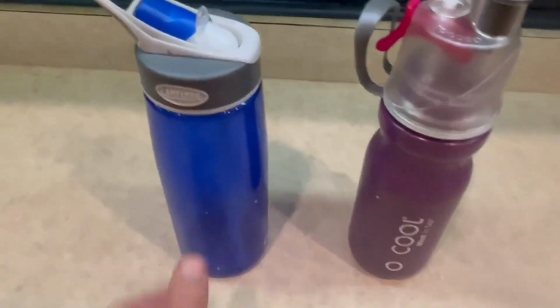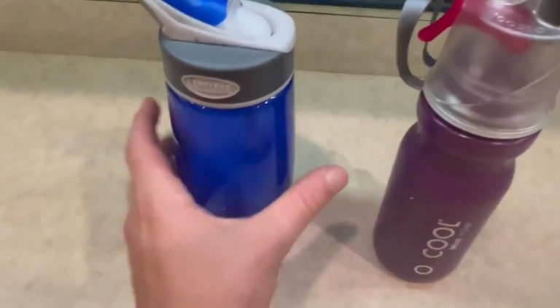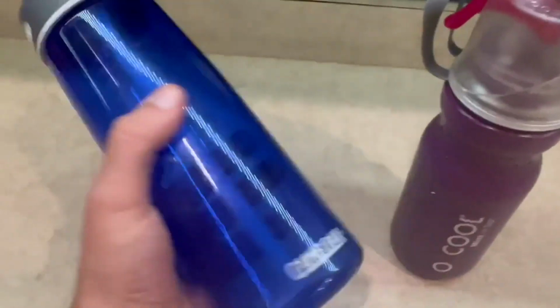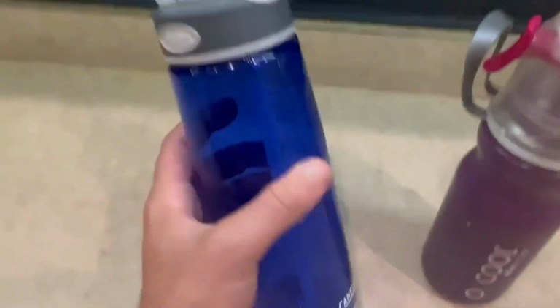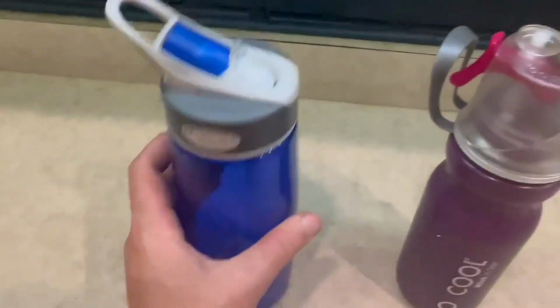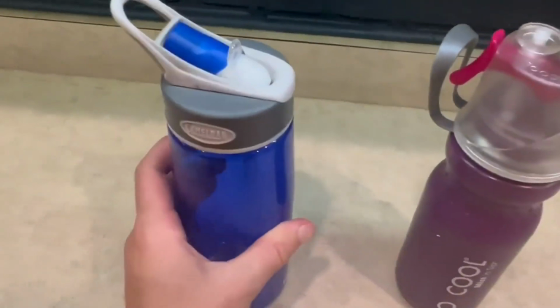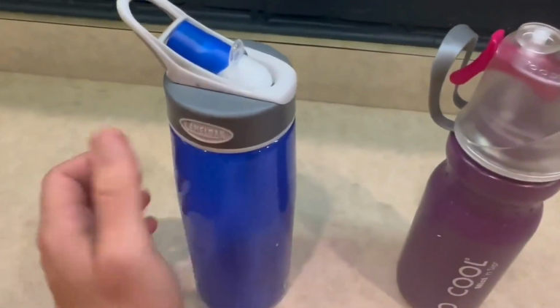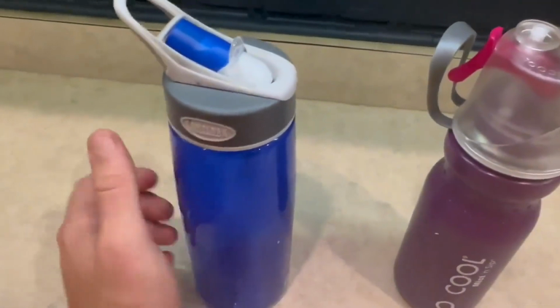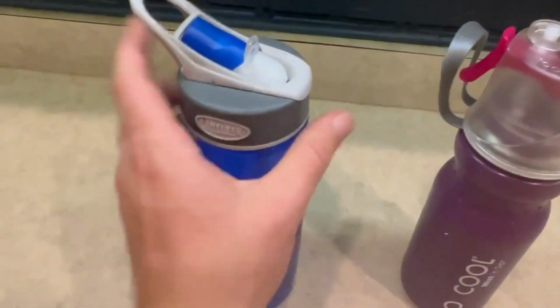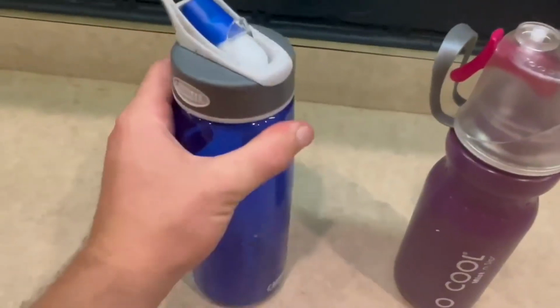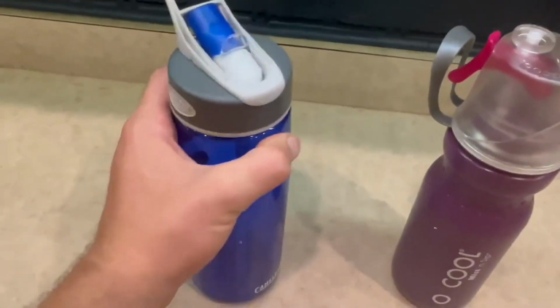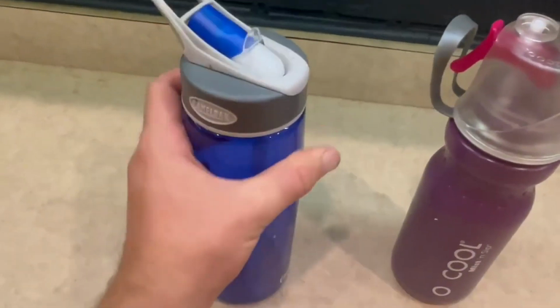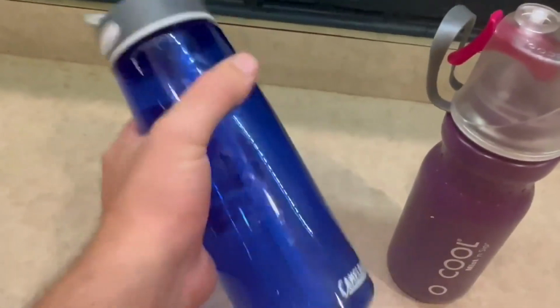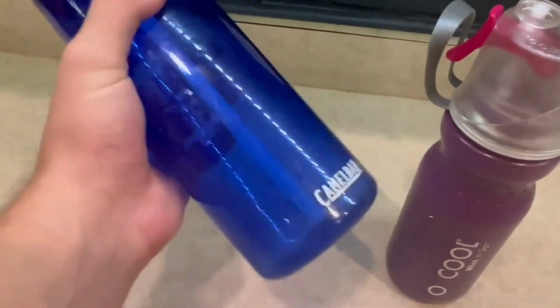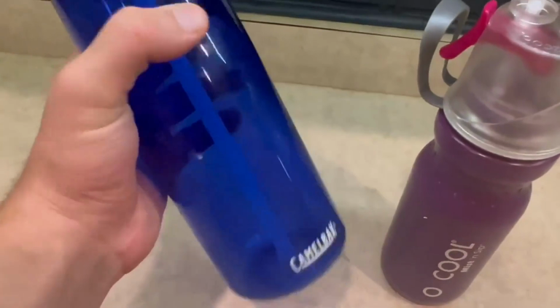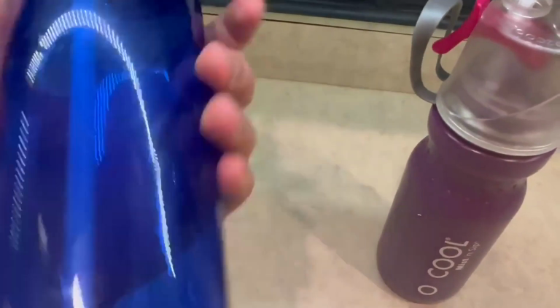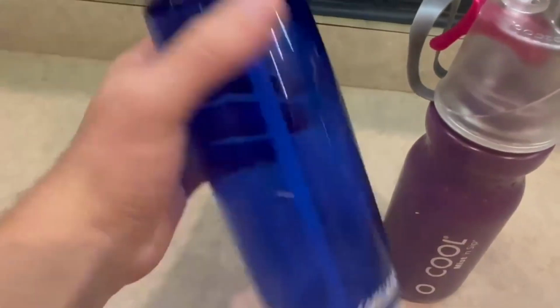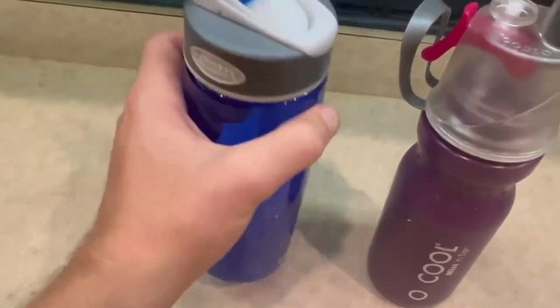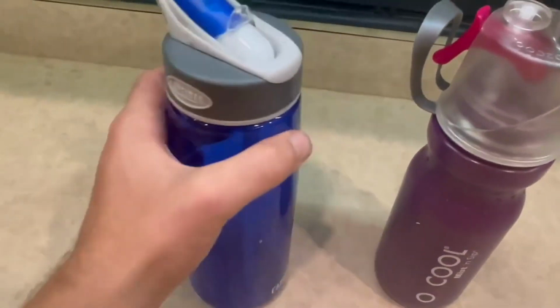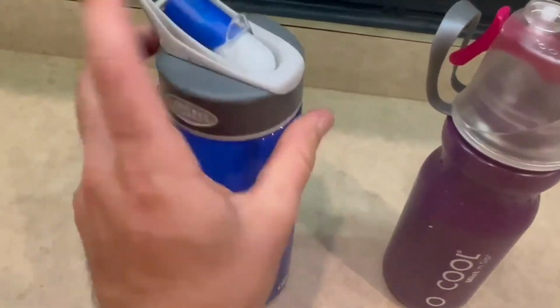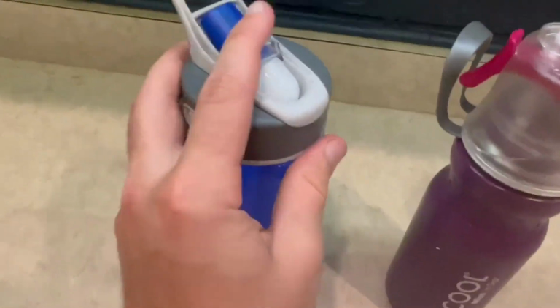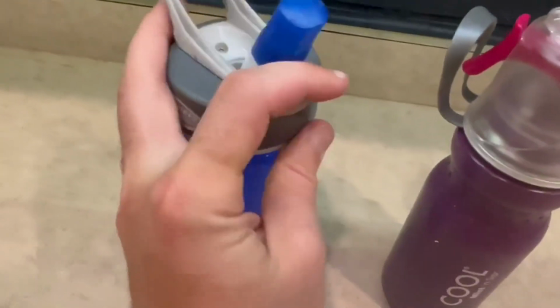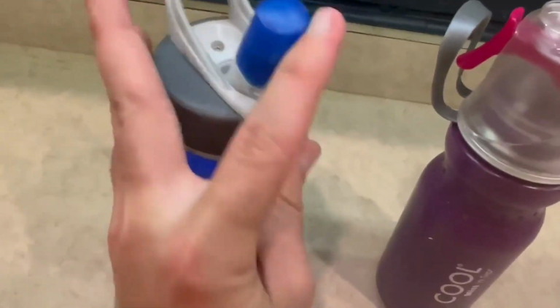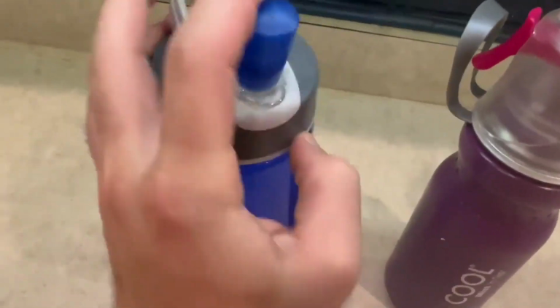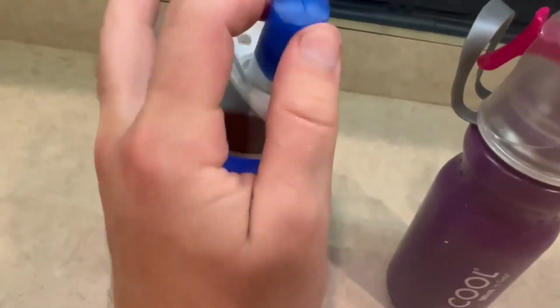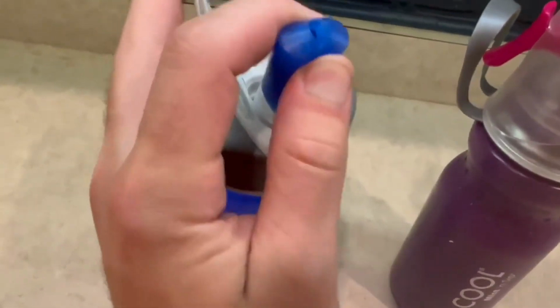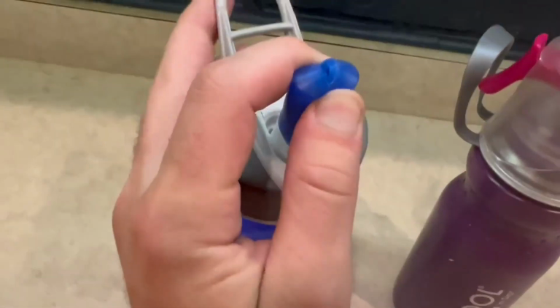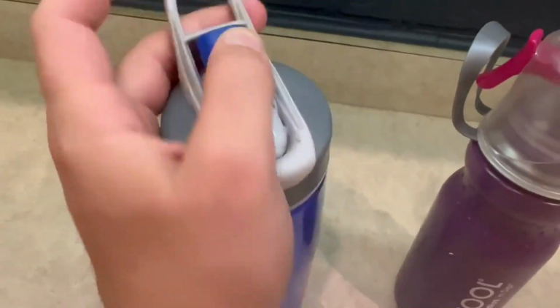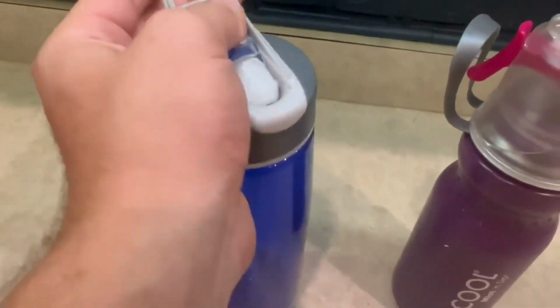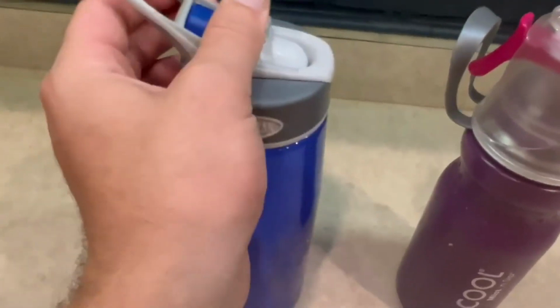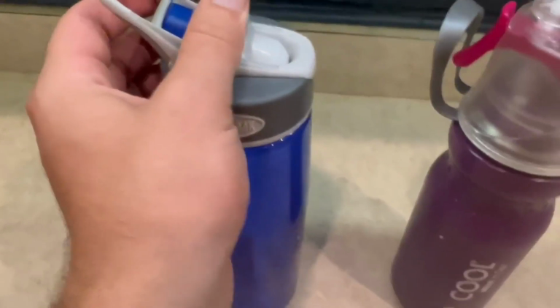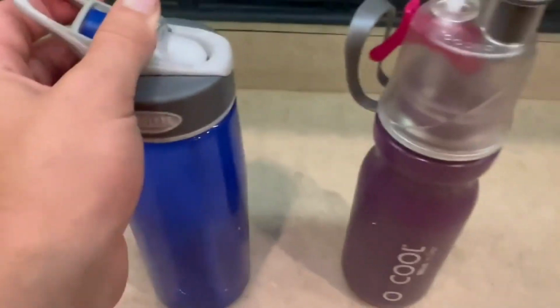For the CamelBak, I really love the plastic feel all around. It's more the traditional looking water bottle, and I love the sippy cup style. It's super reliable in my opinion.